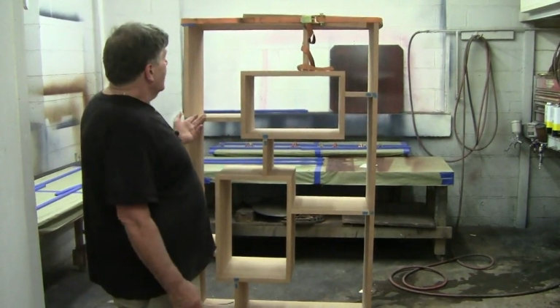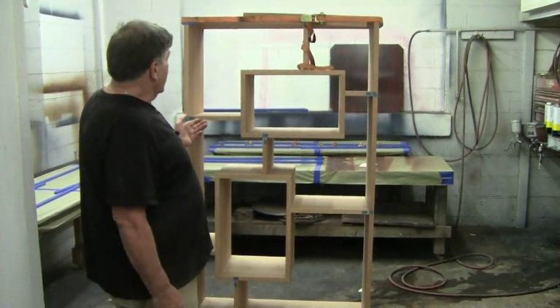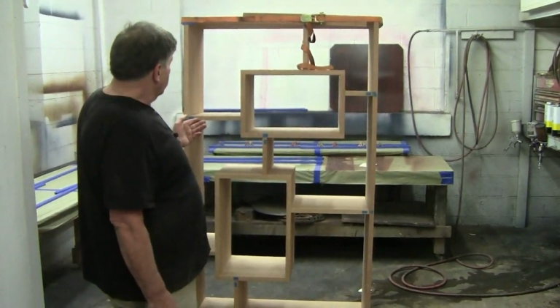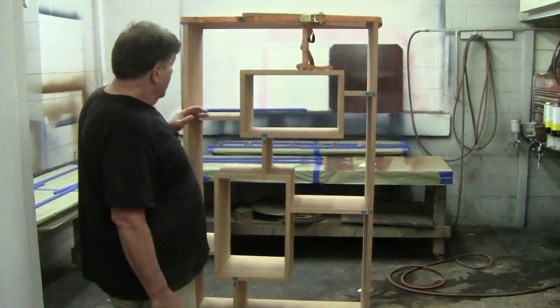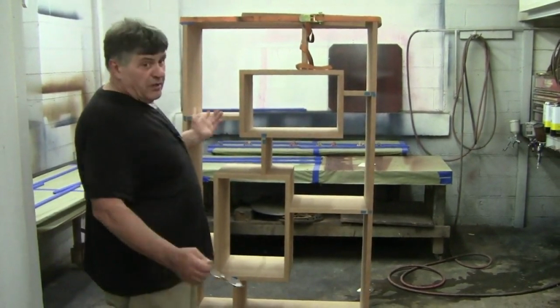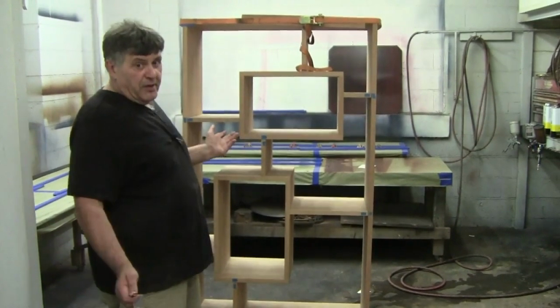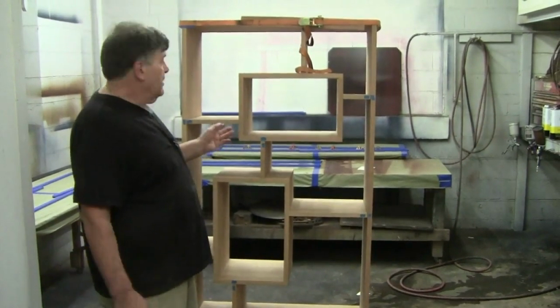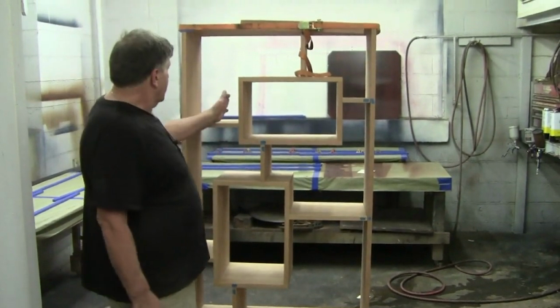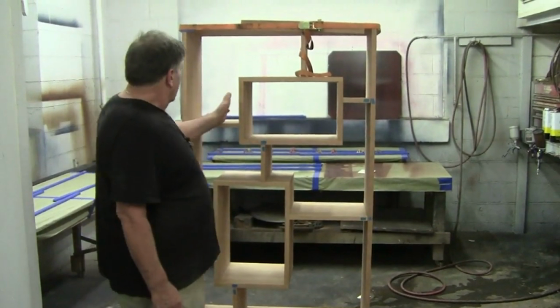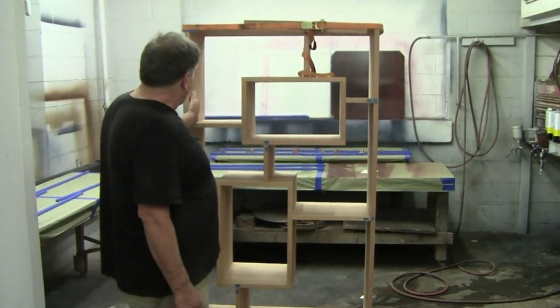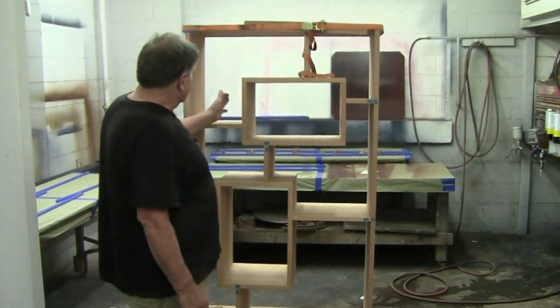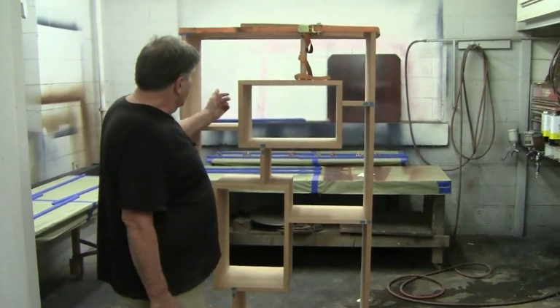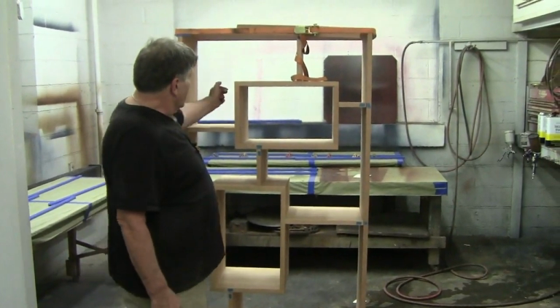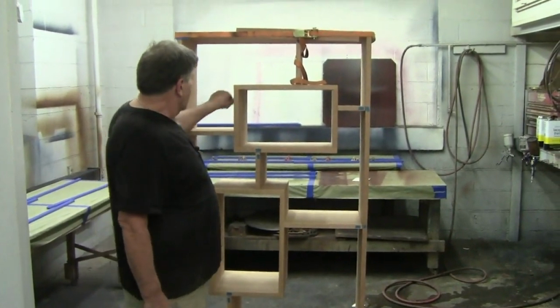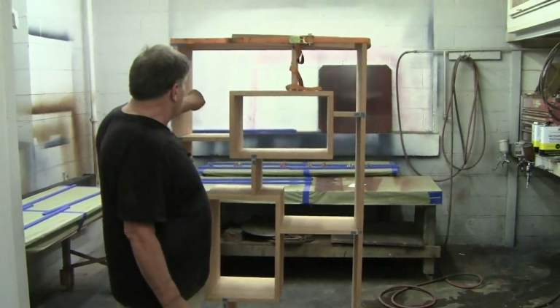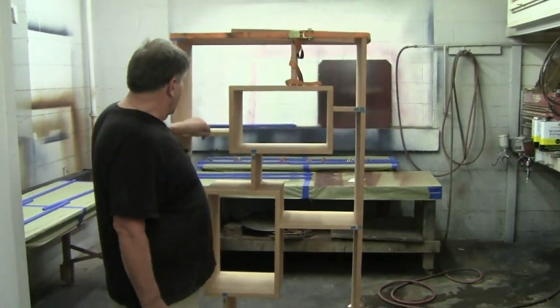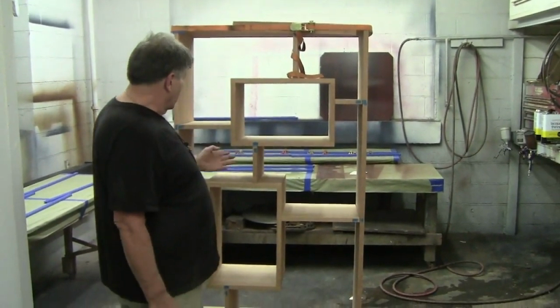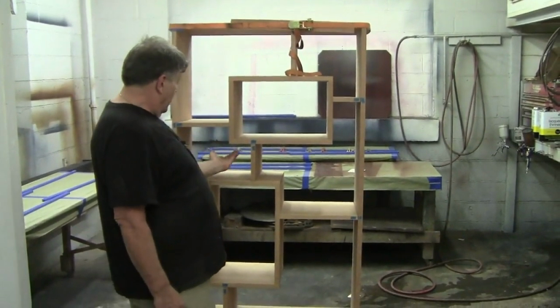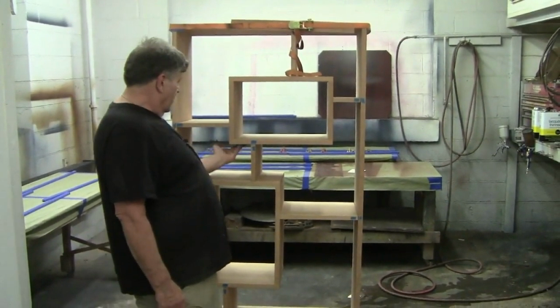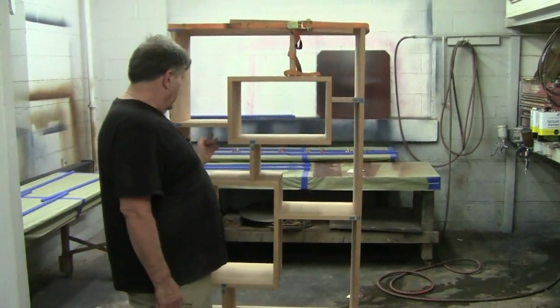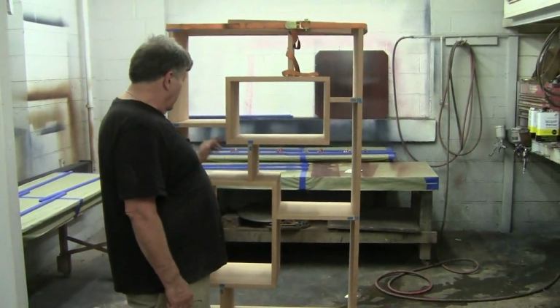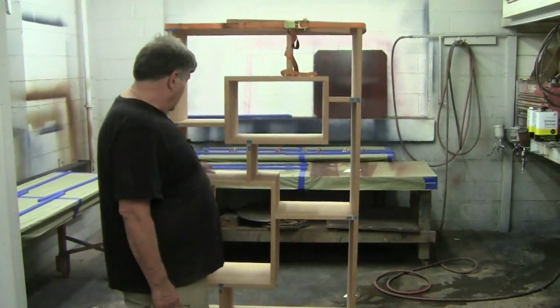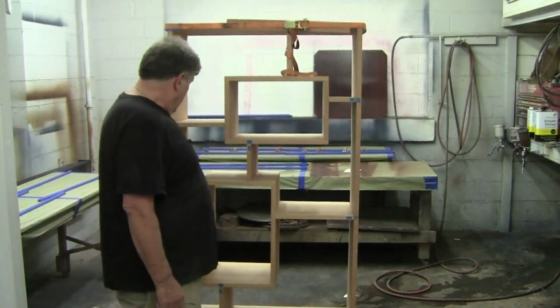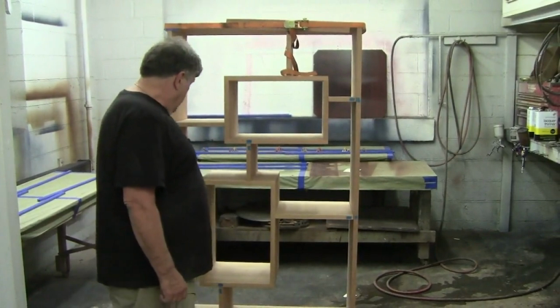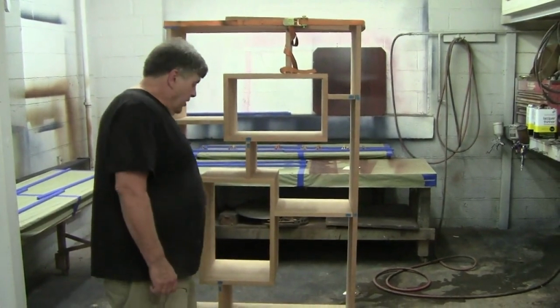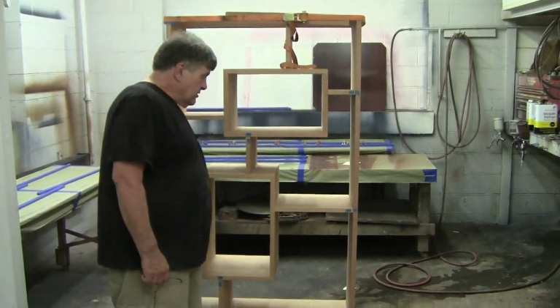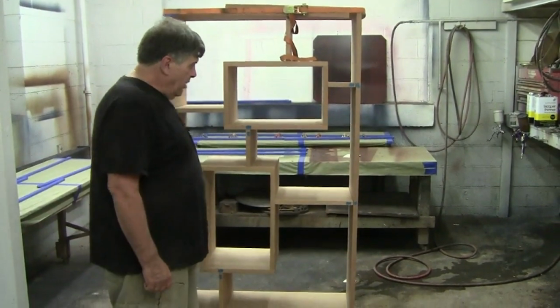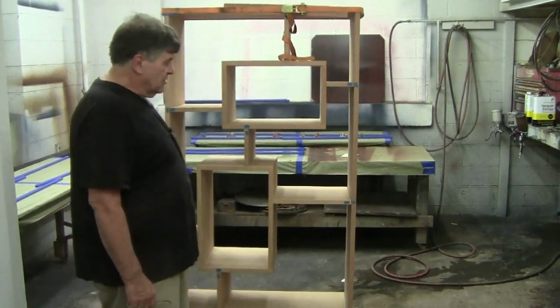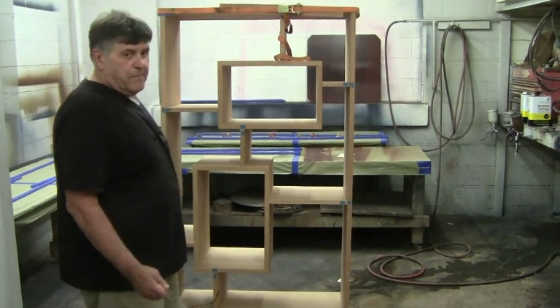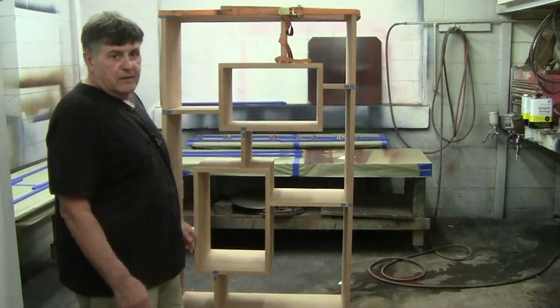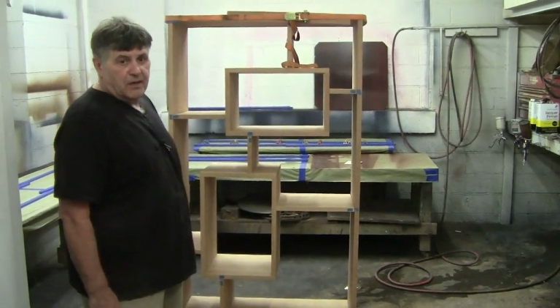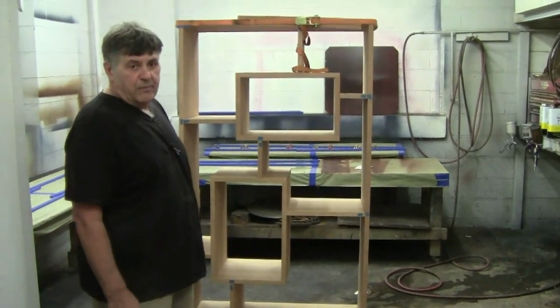Look at it, particularly with a spray gun. The access in here — you're not going to get a cup gun in there, under here, in between these small areas — it's just not going to happen.